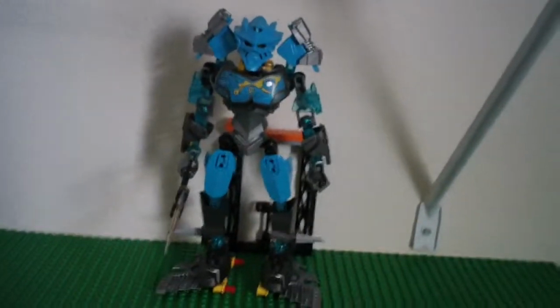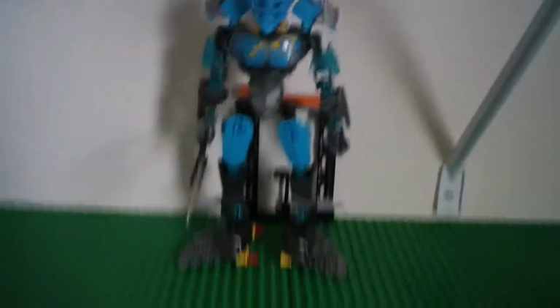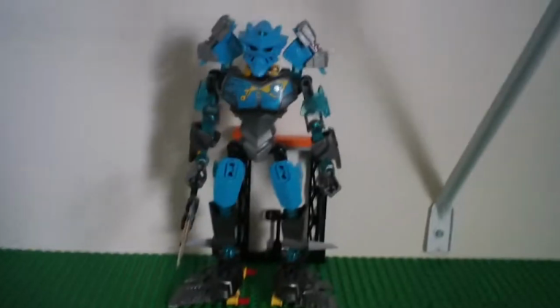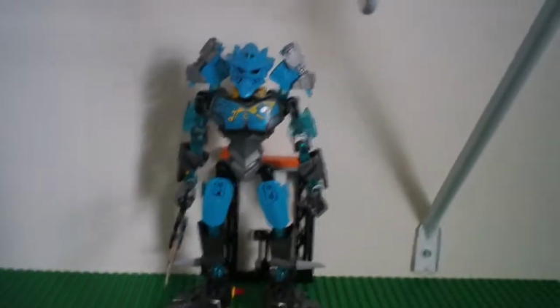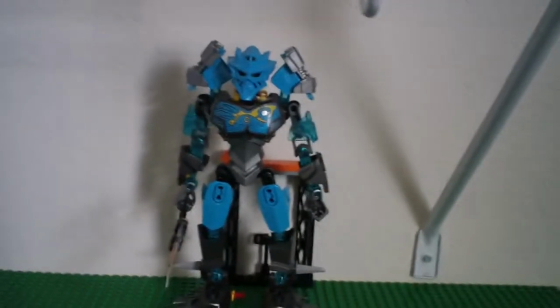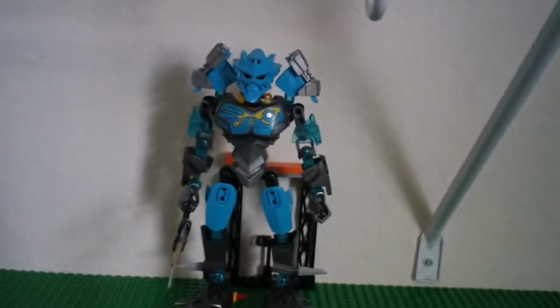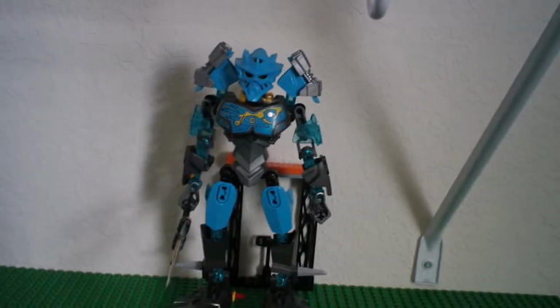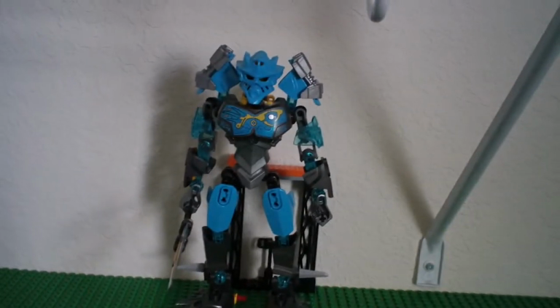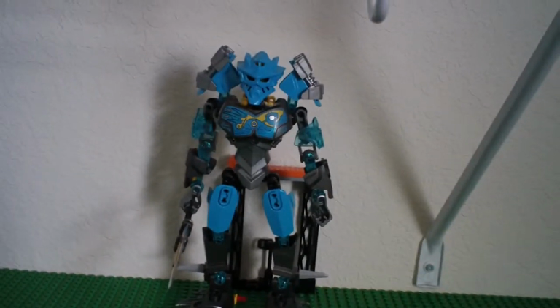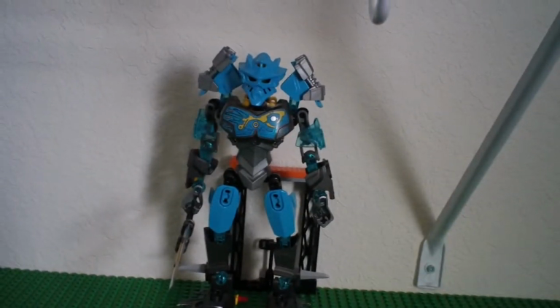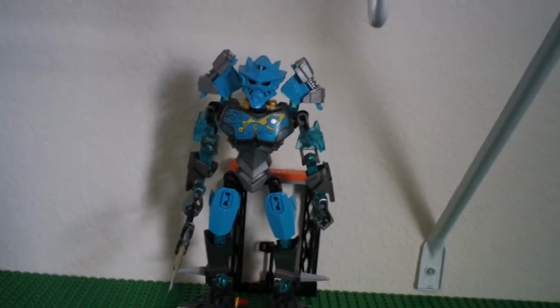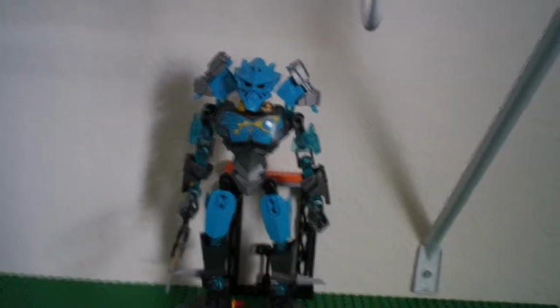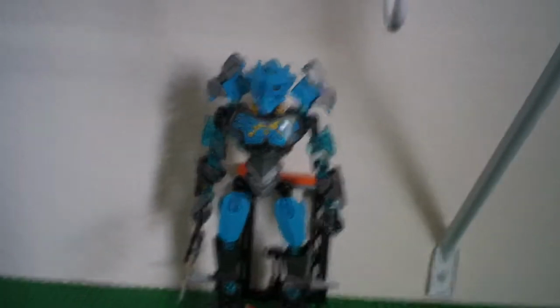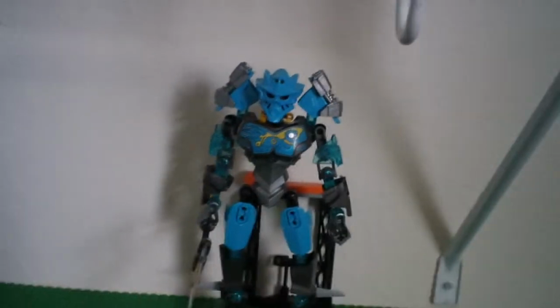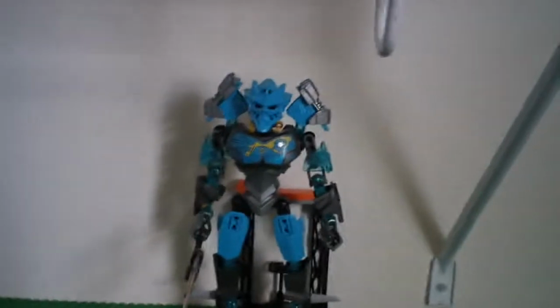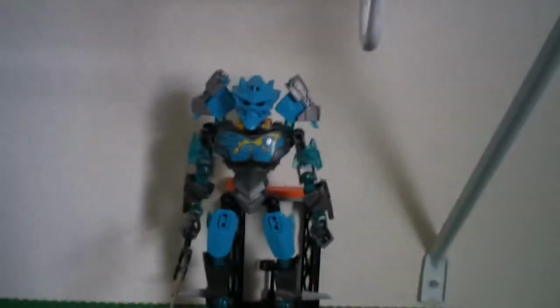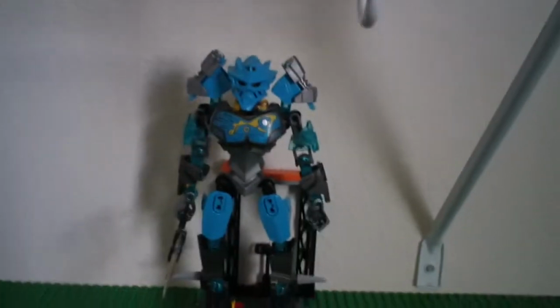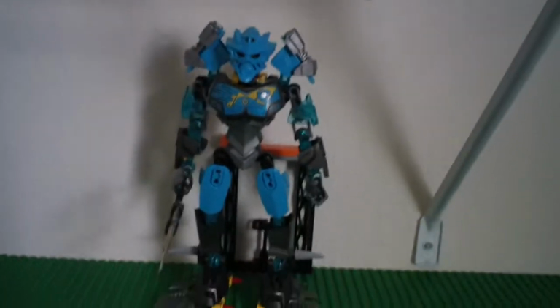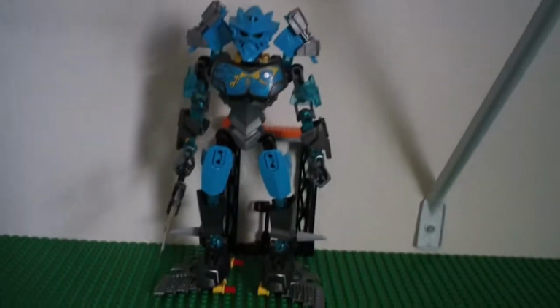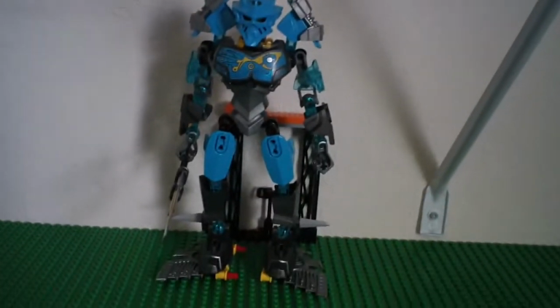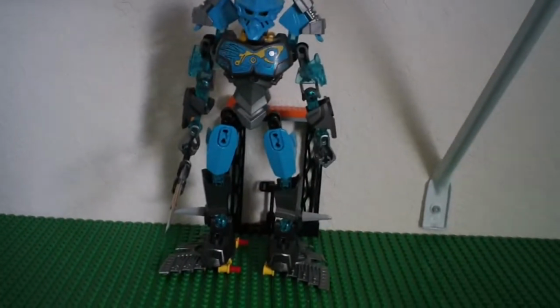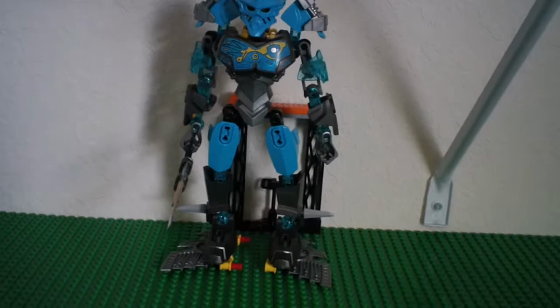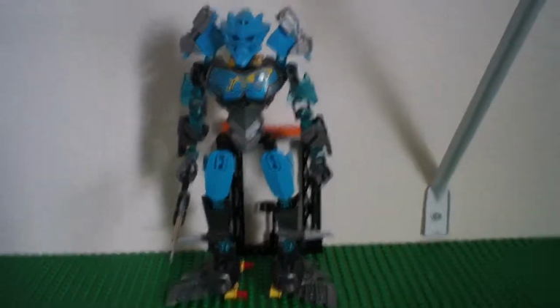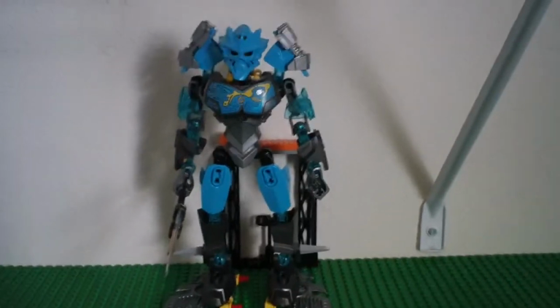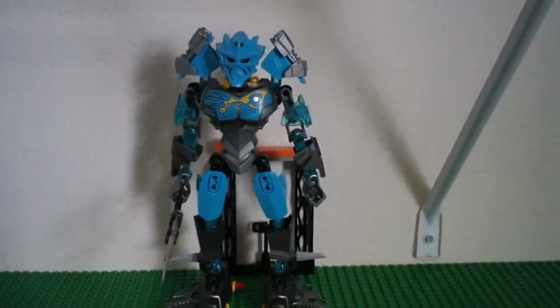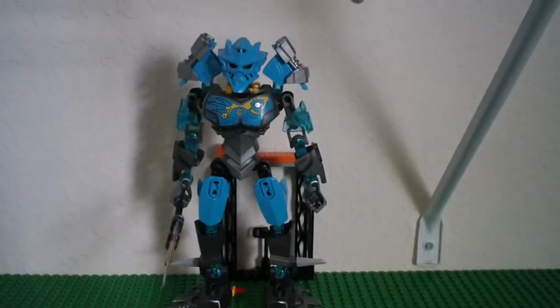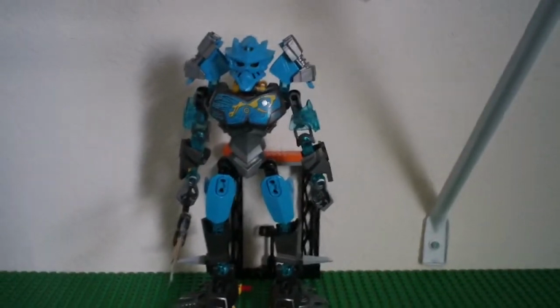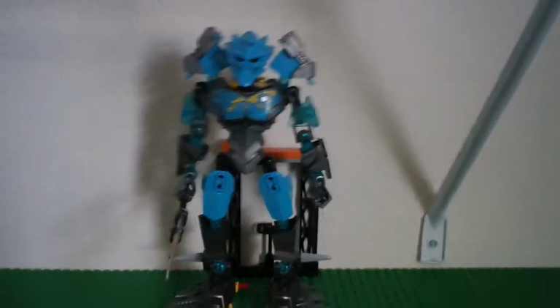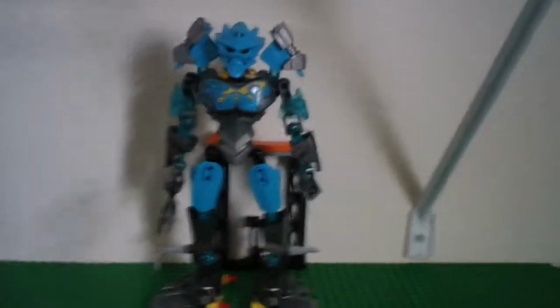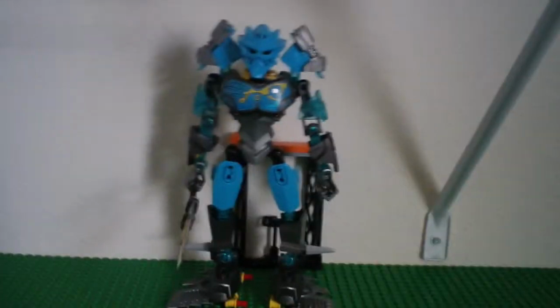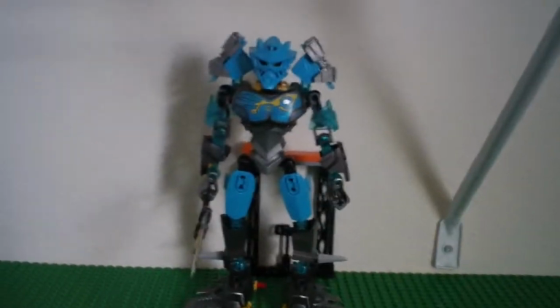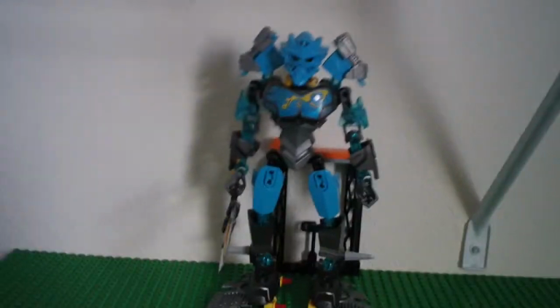So yeah, after my Pohatu review, I decided I have to review Gali, so let's get right into it.